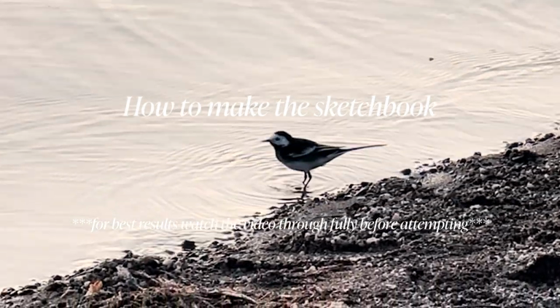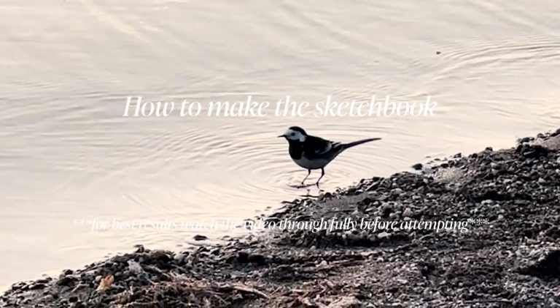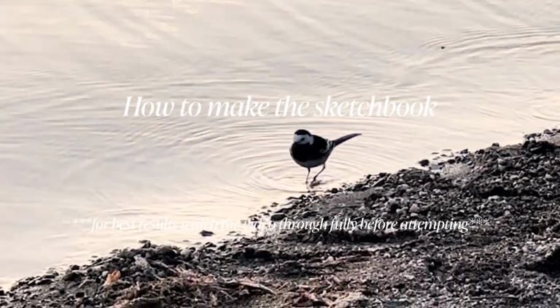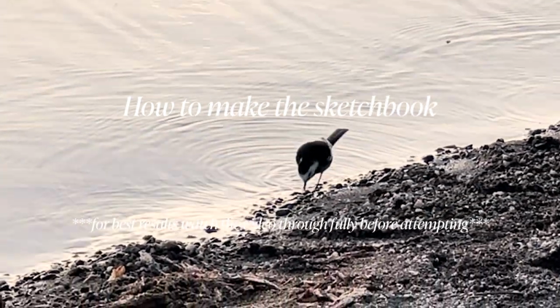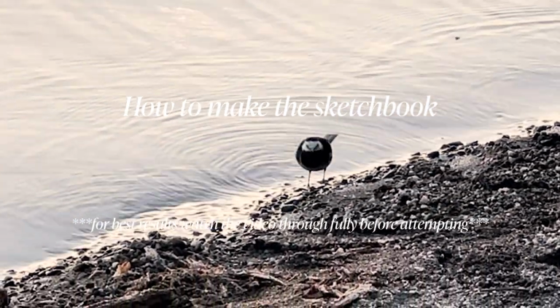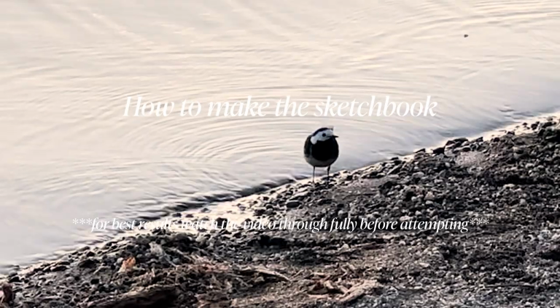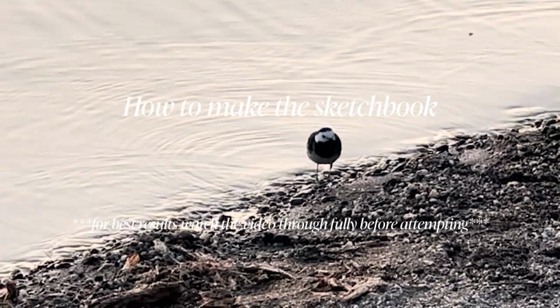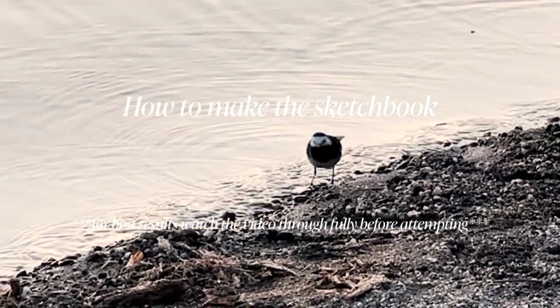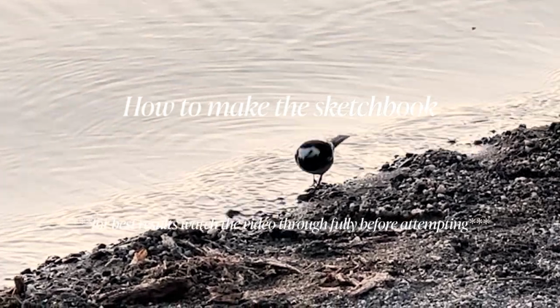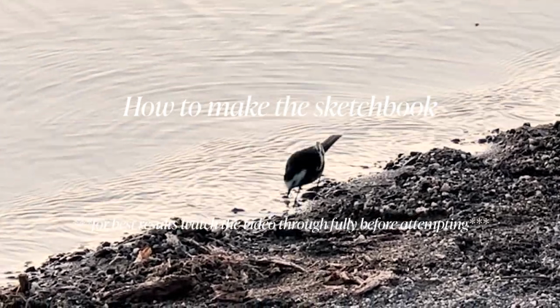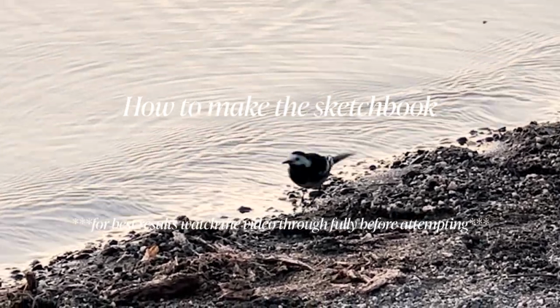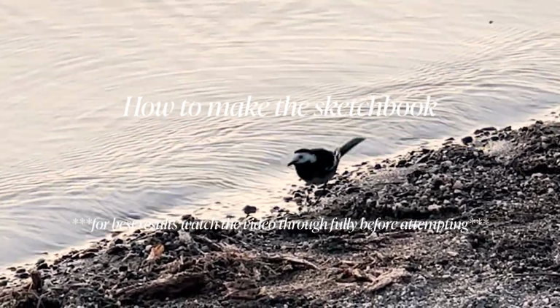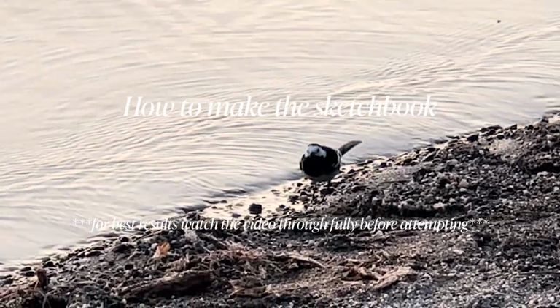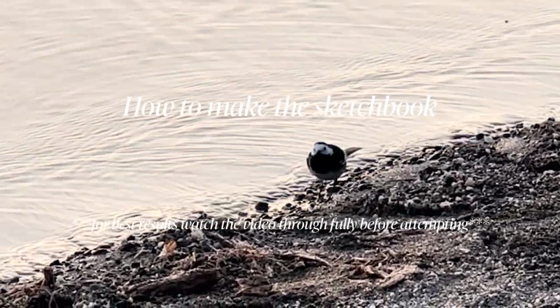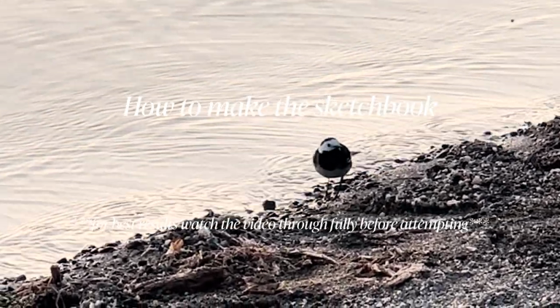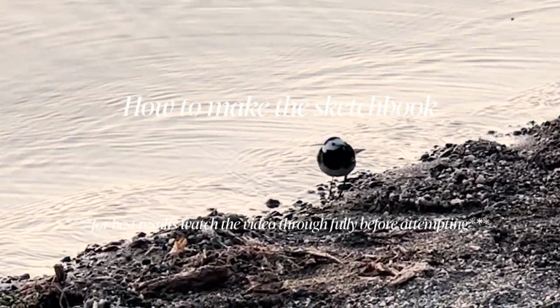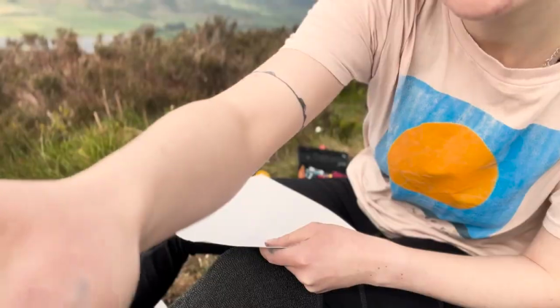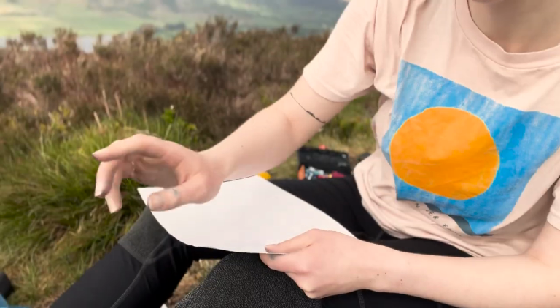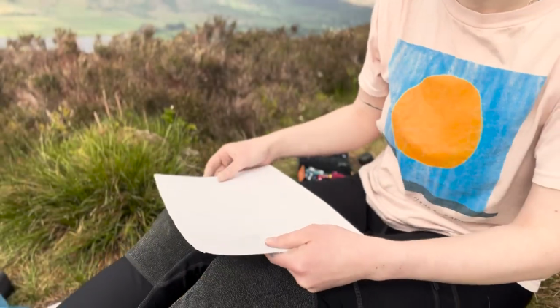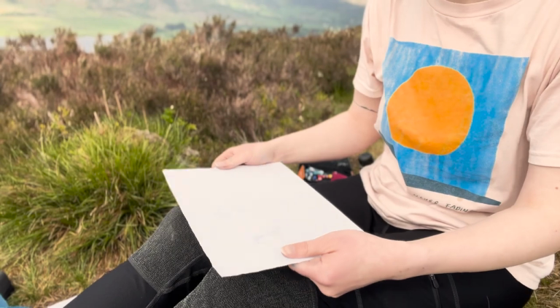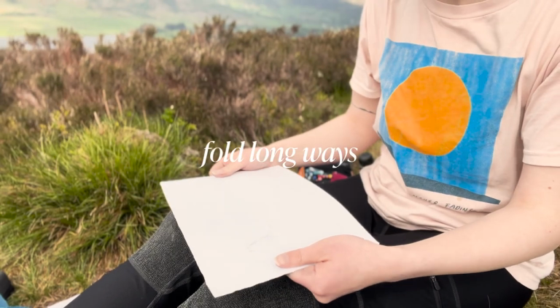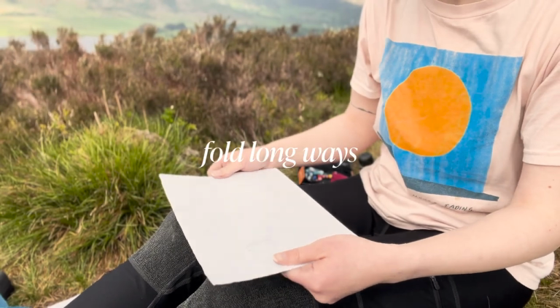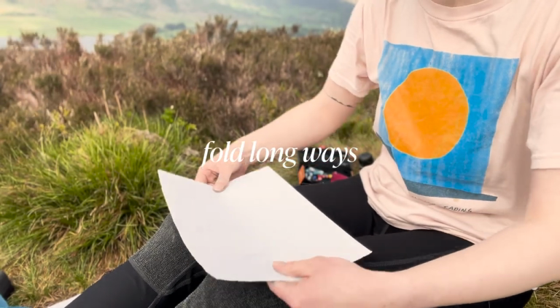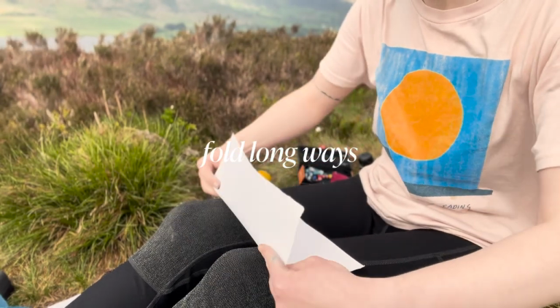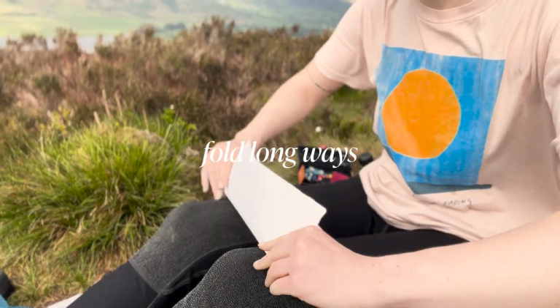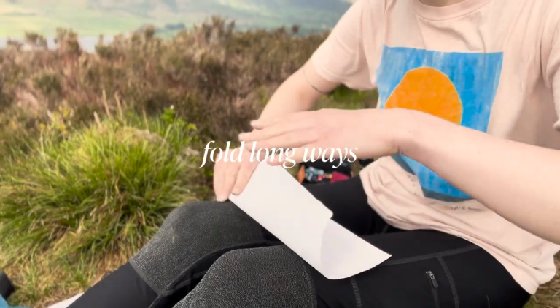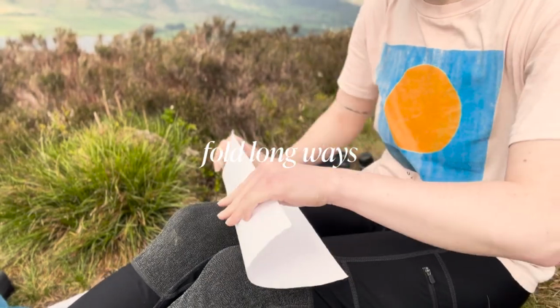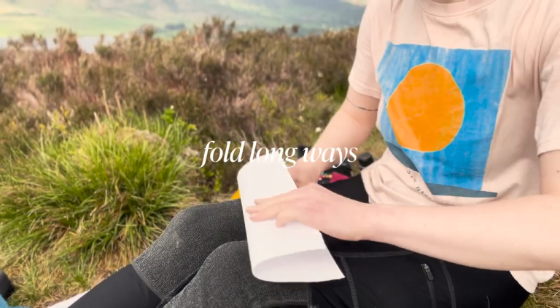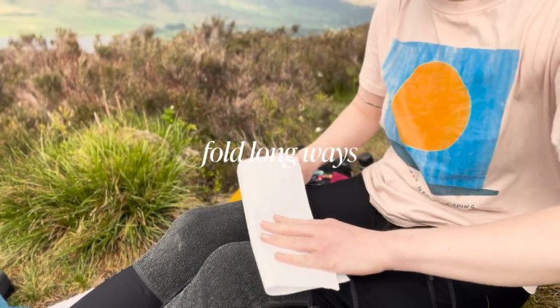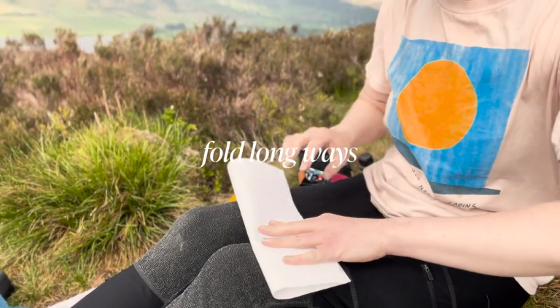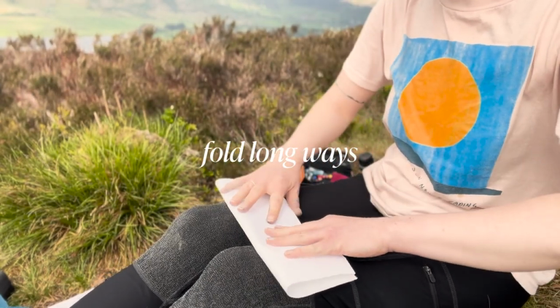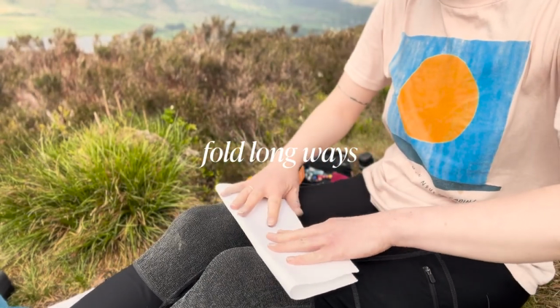It's probably best to watch this video first before you give it a go, just so you understand it visually. To start off with, we're going to hold our paper landscape and fold it over long ways towards us.